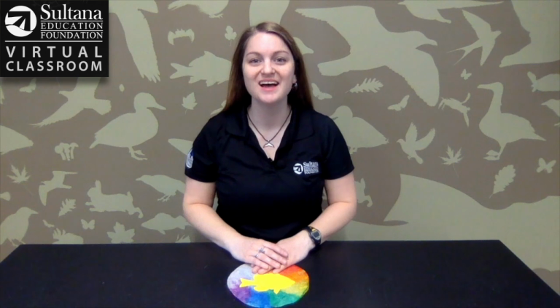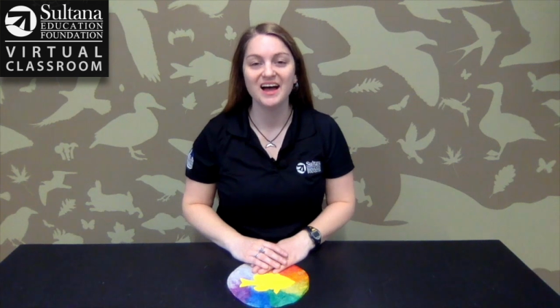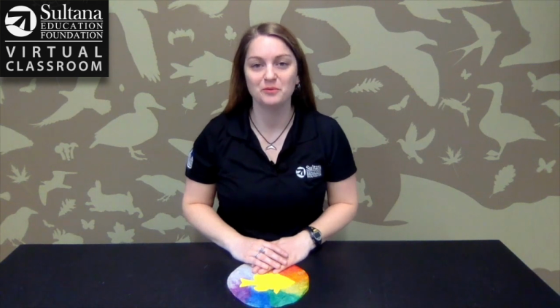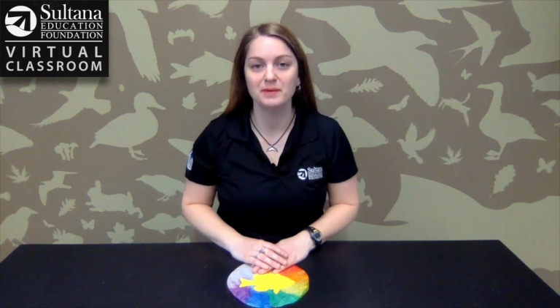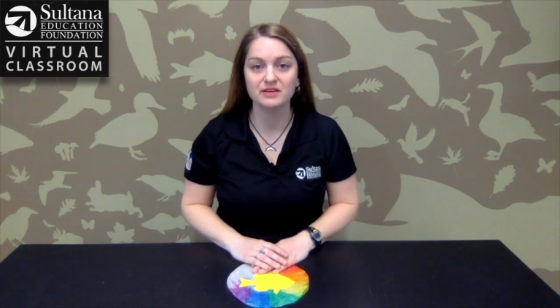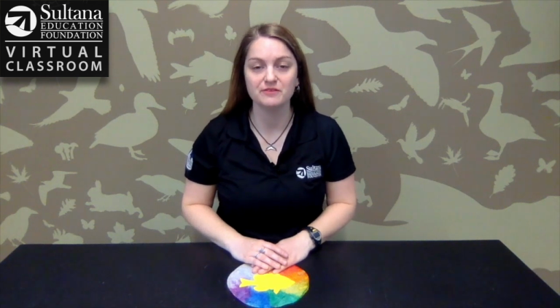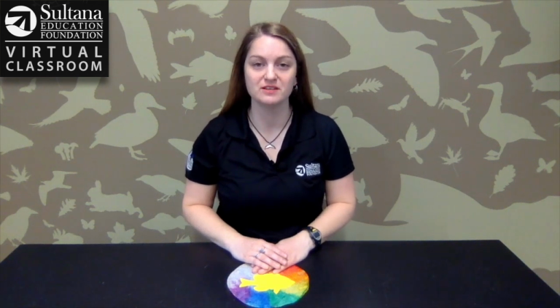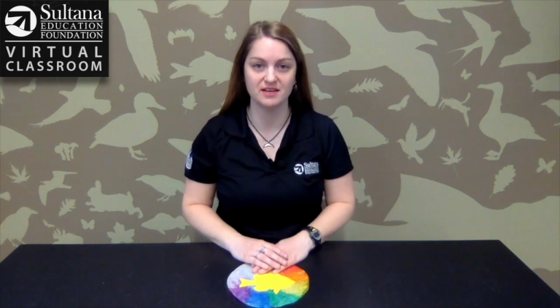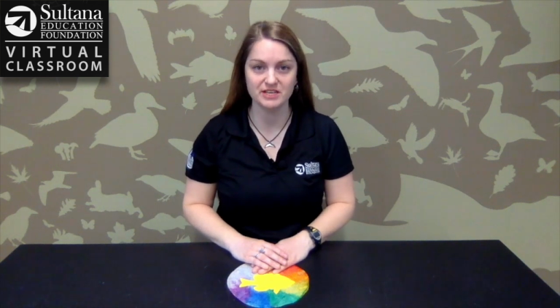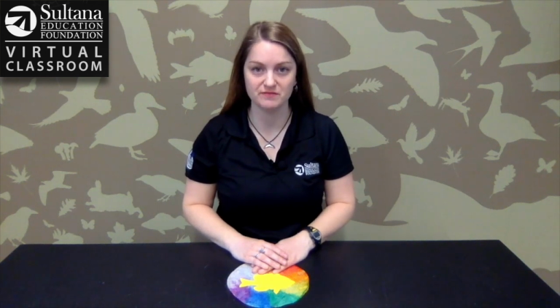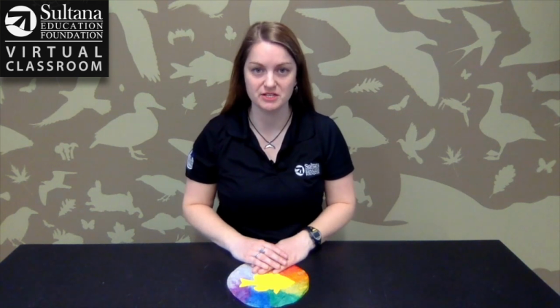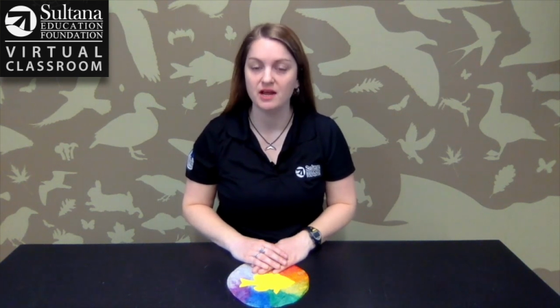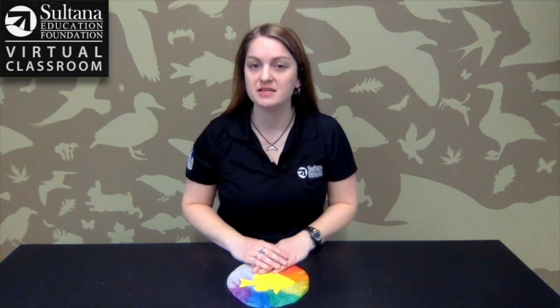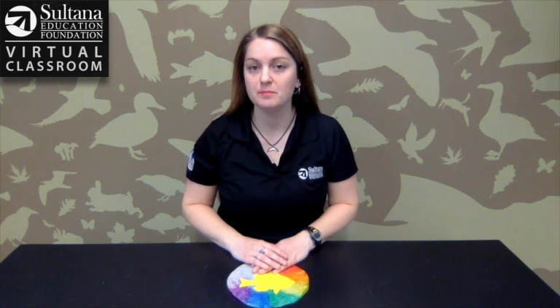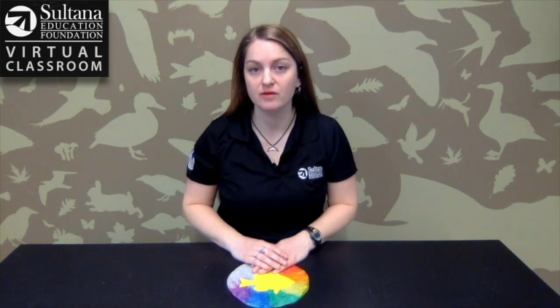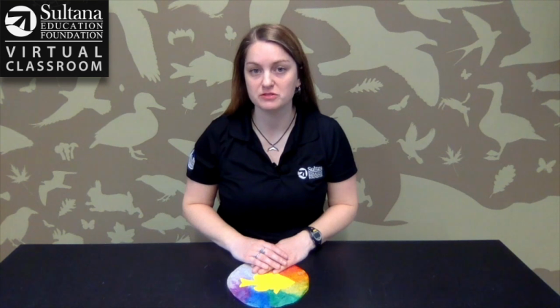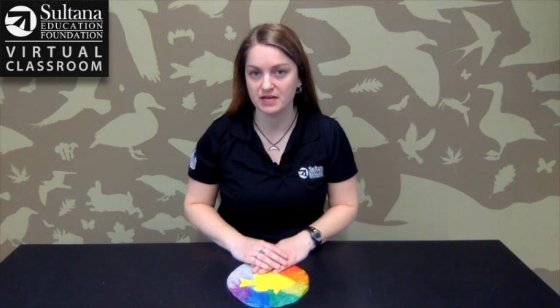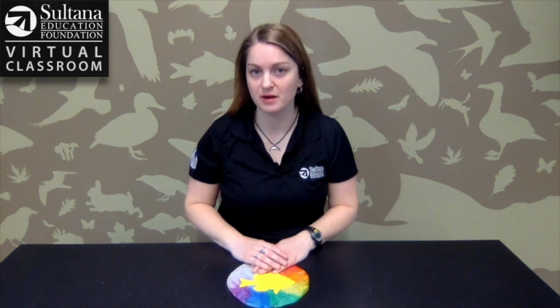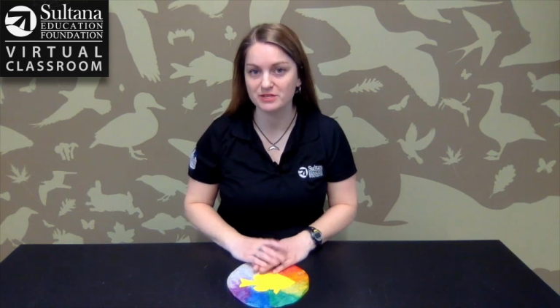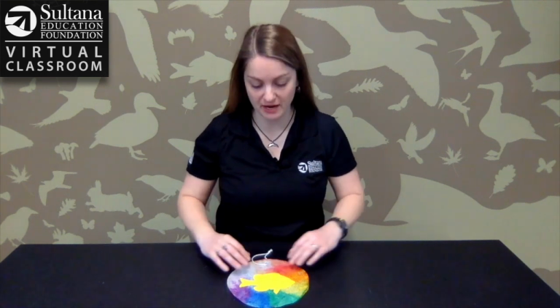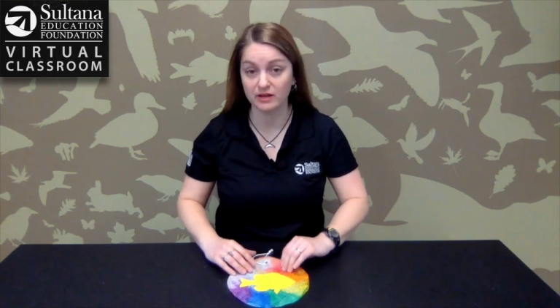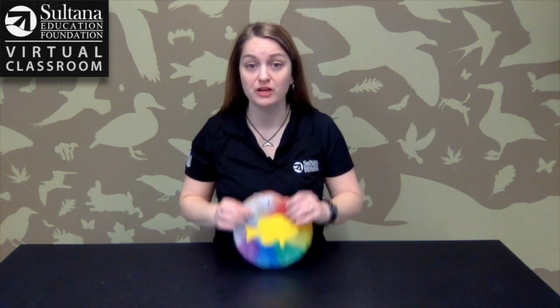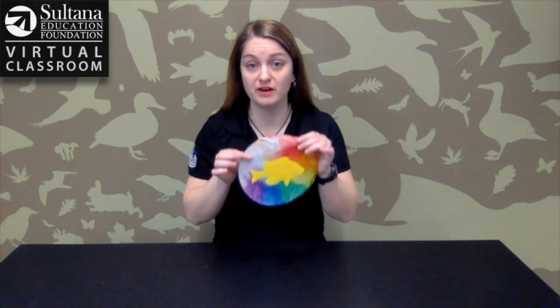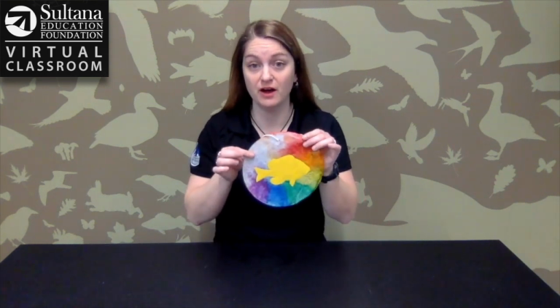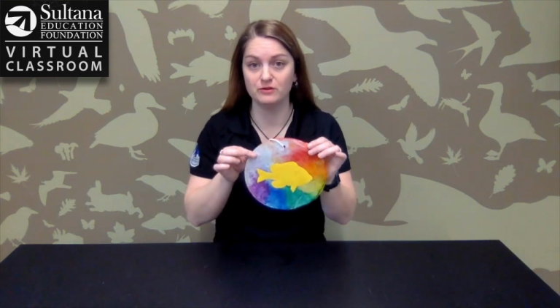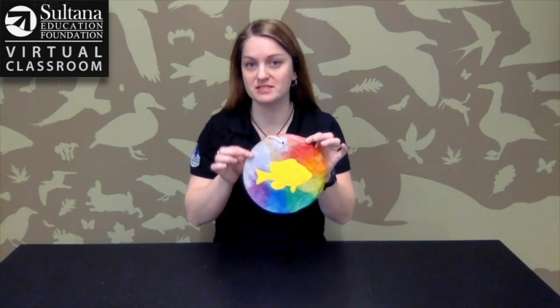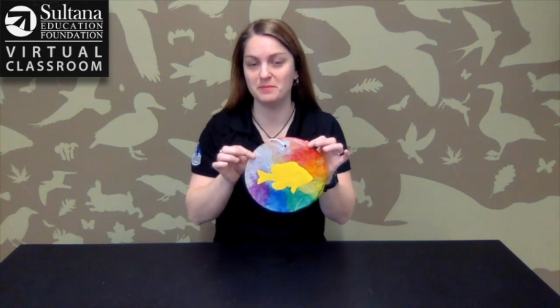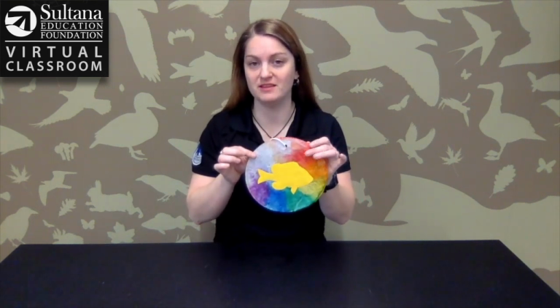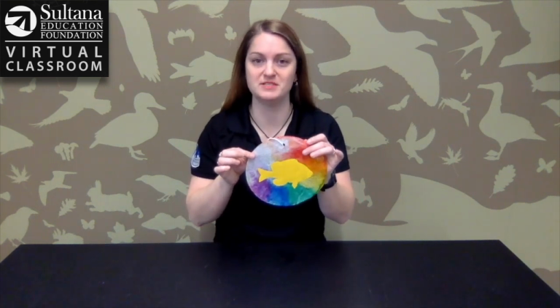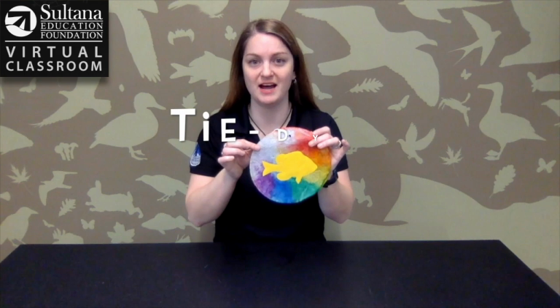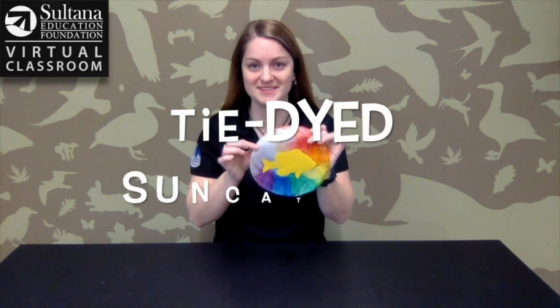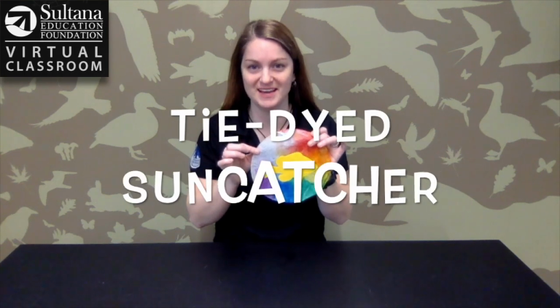Hi everyone, Beth Blinker here from Sultana Education Foundation. Today, as part of our virtual classroom, I'm going to show you how to make your very own Chesapeake Bay themed tie-dye sun catcher.